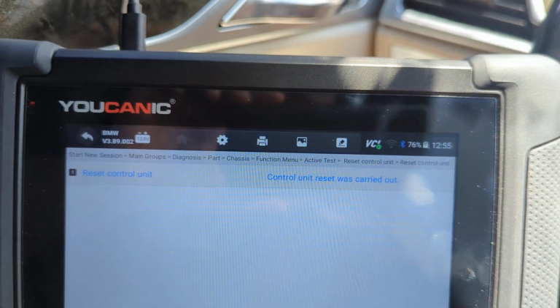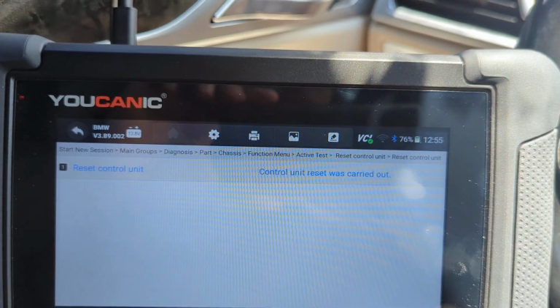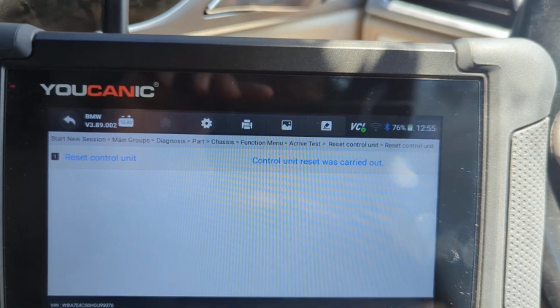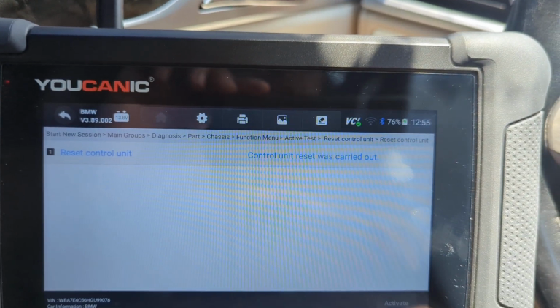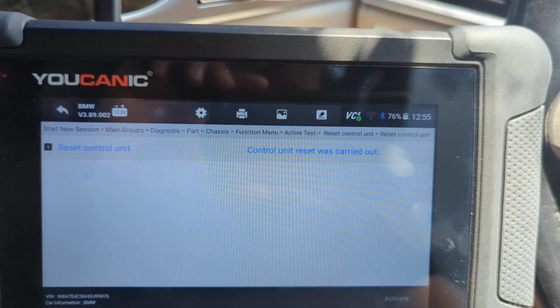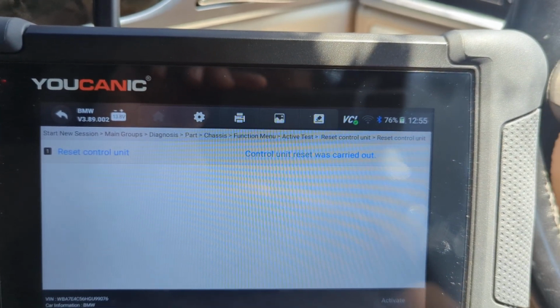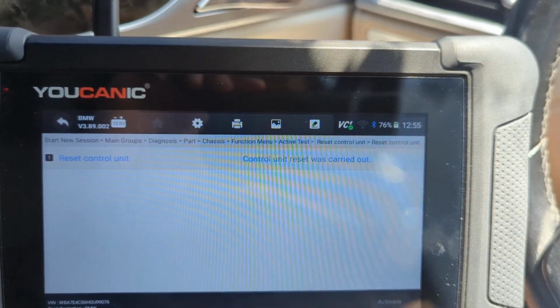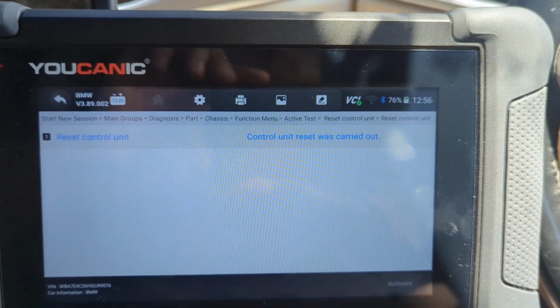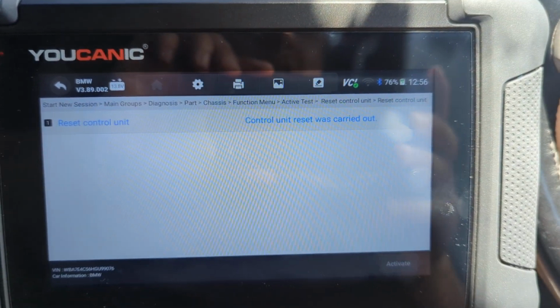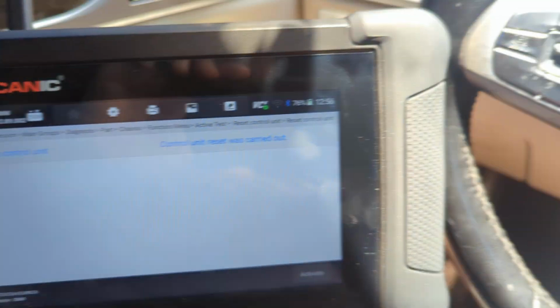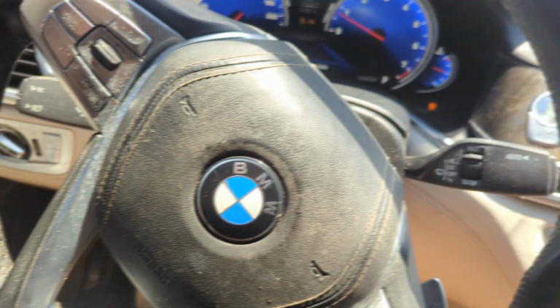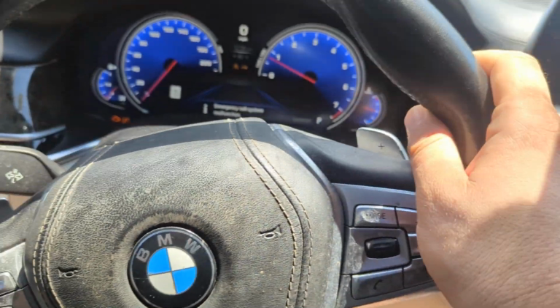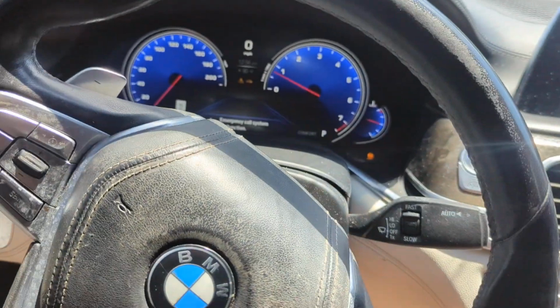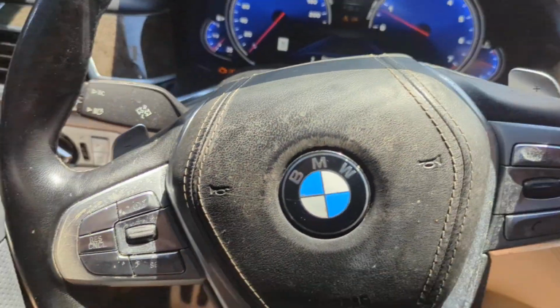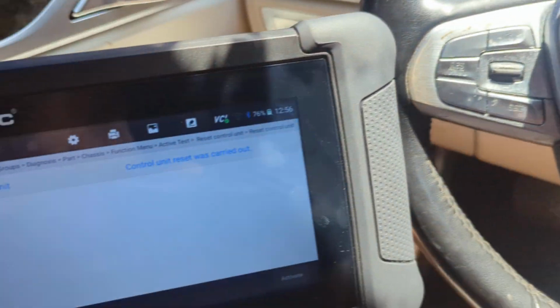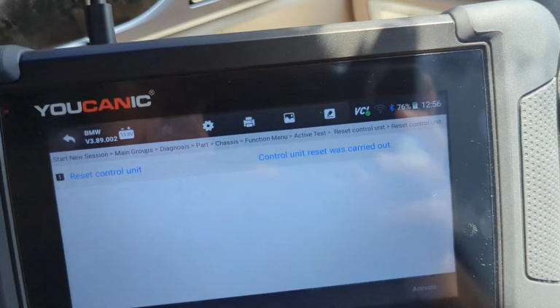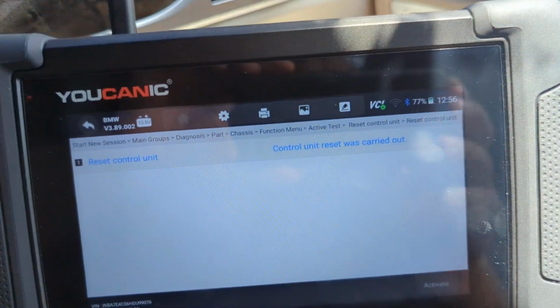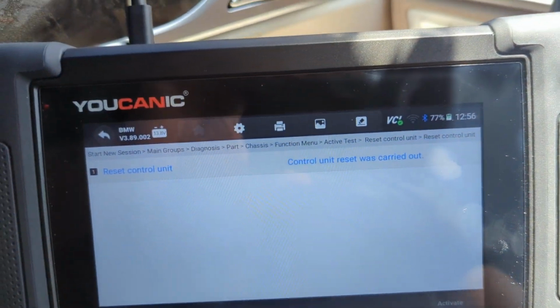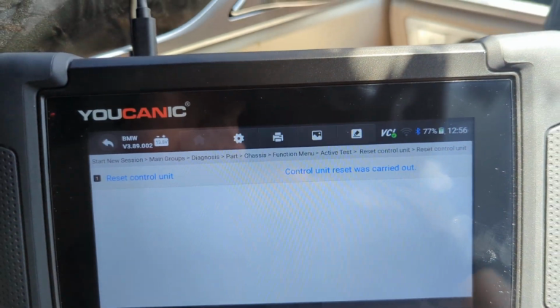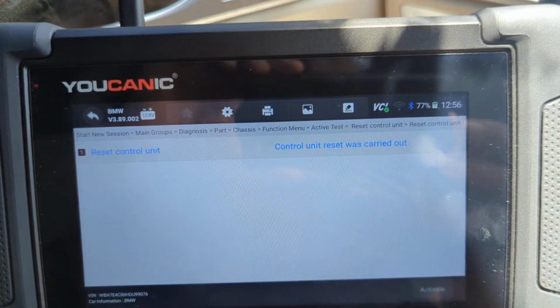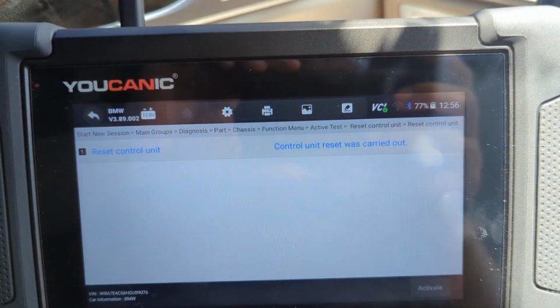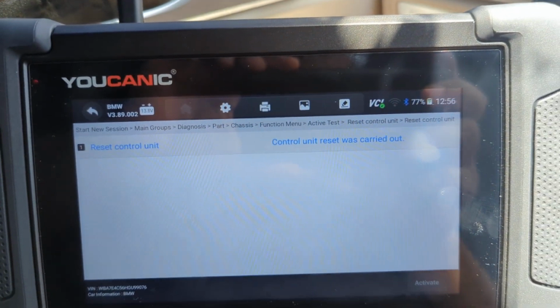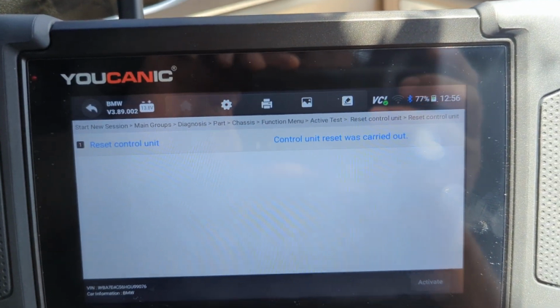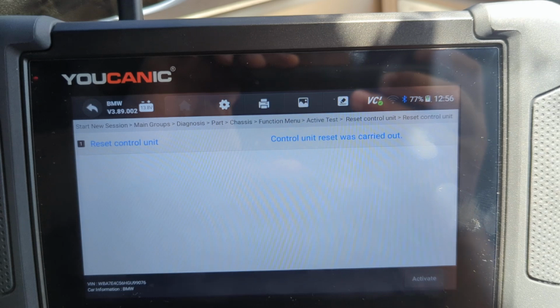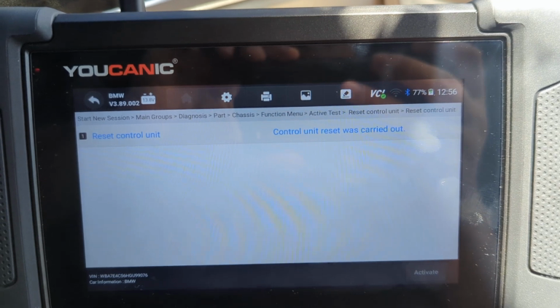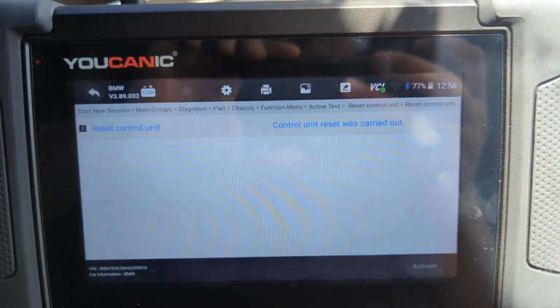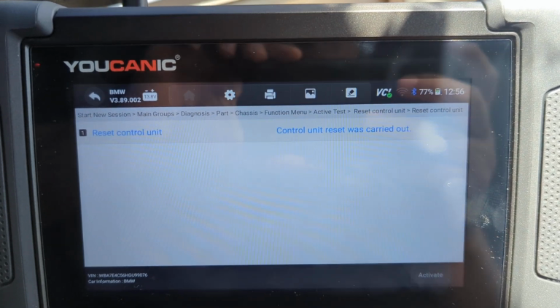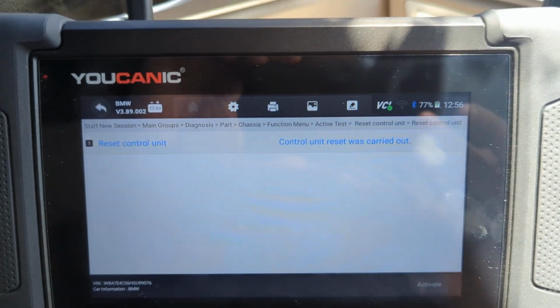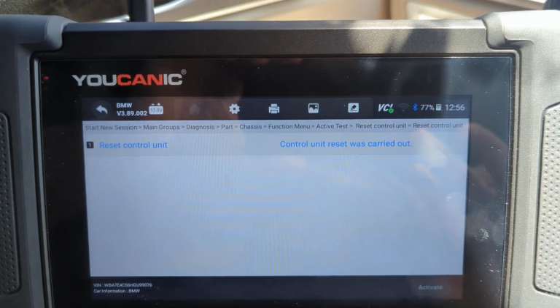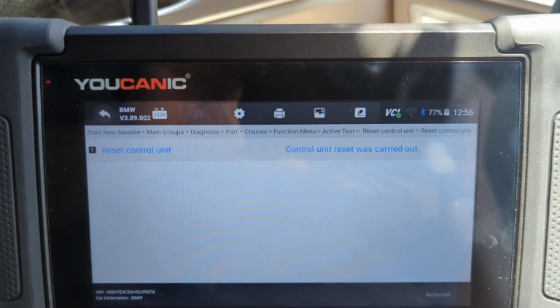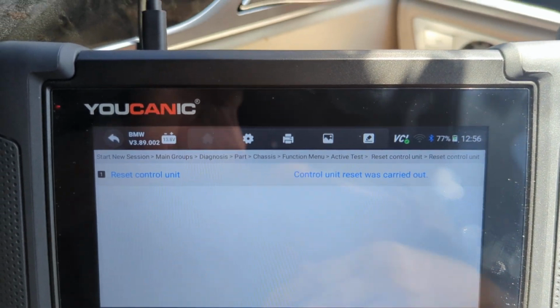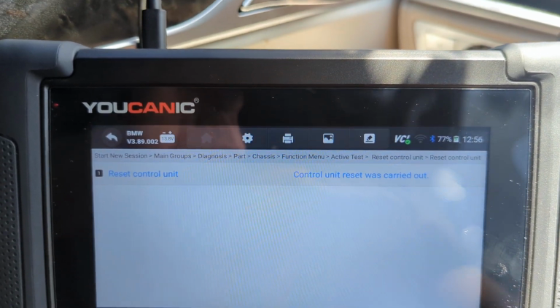After a restart, the steering wheel should be fine. In this case you can see the steering wheel is still and good and light. Just resetting the module is not going to cause any issues — it could help sometimes.